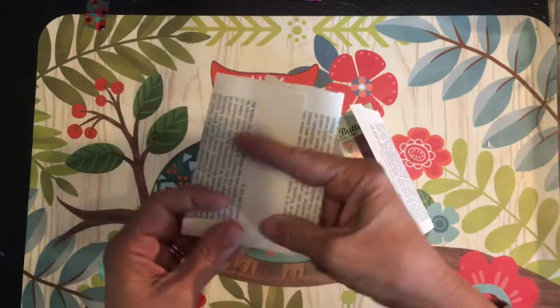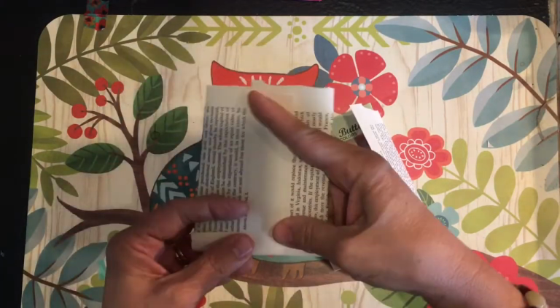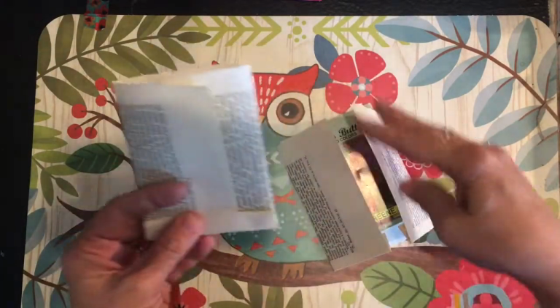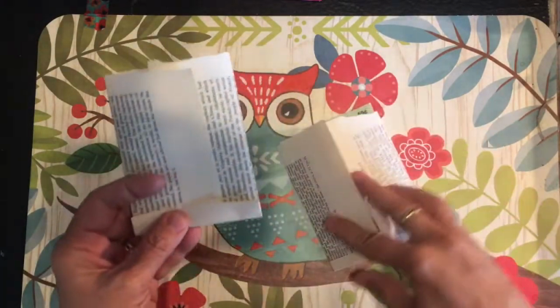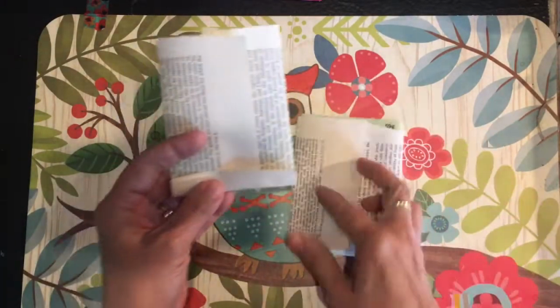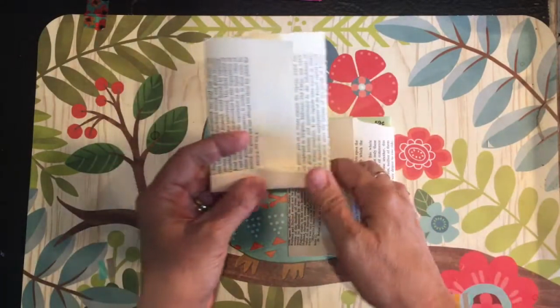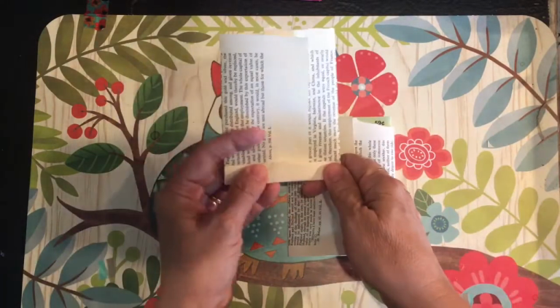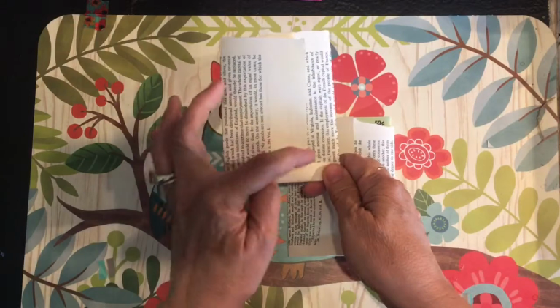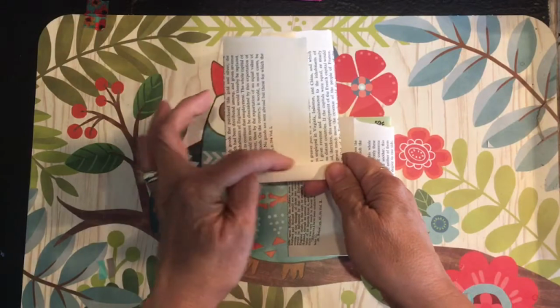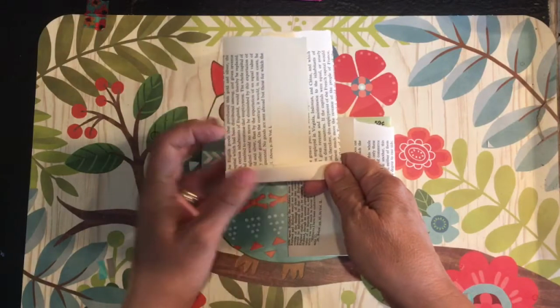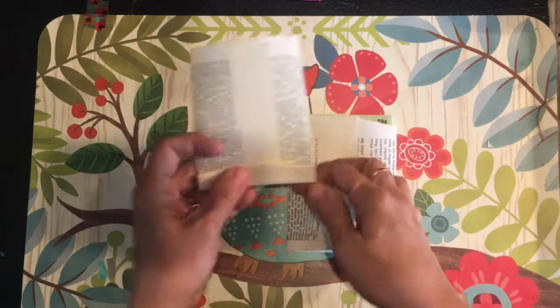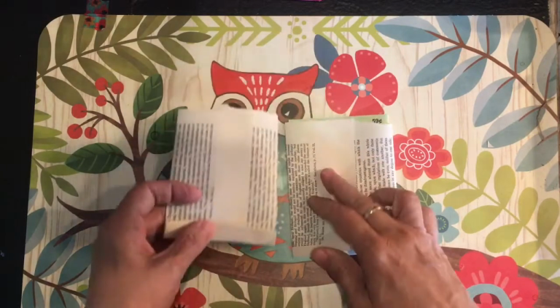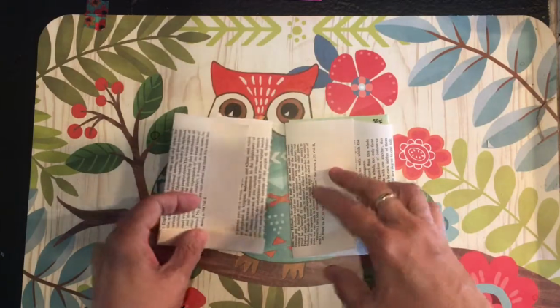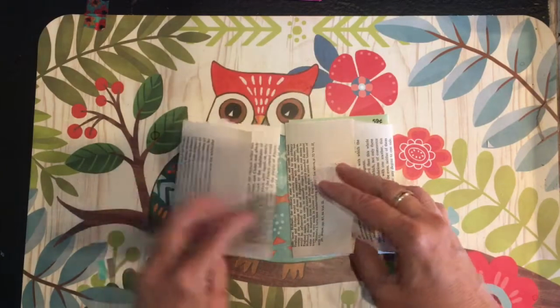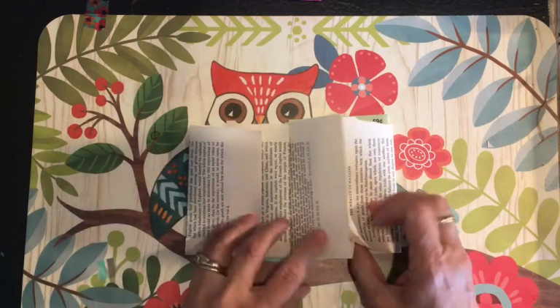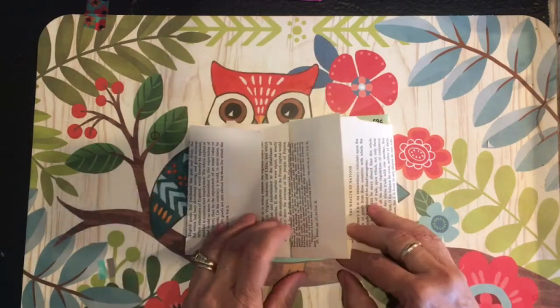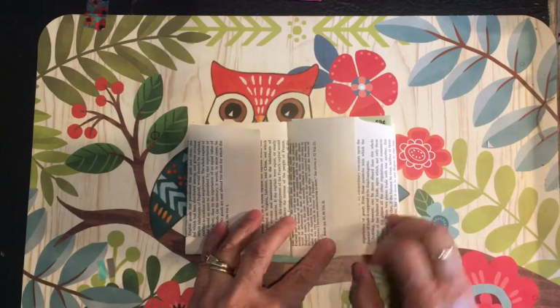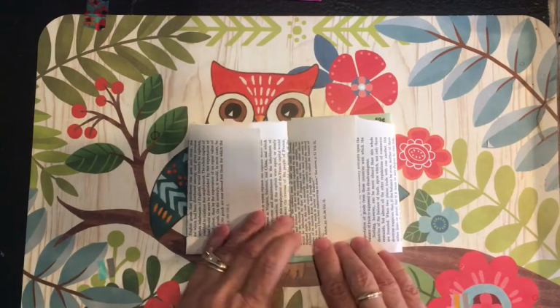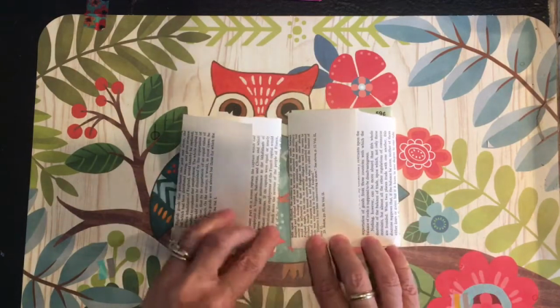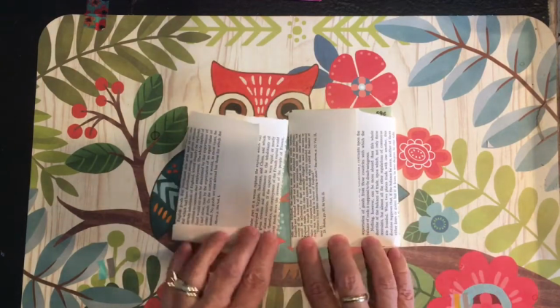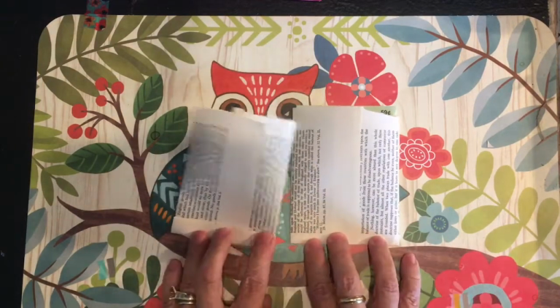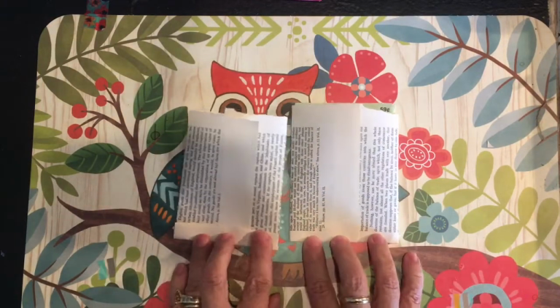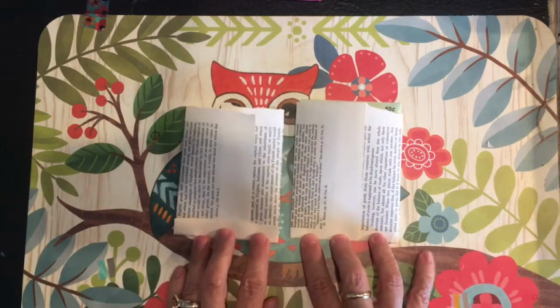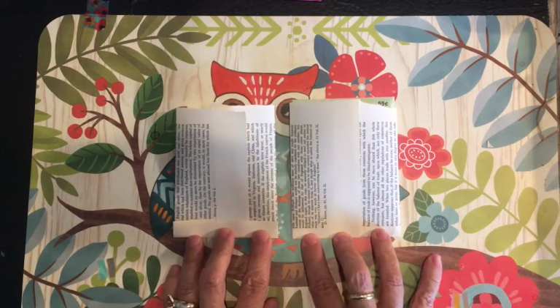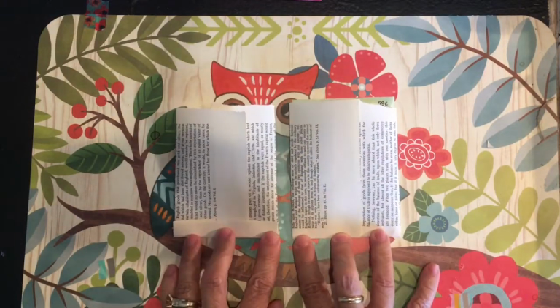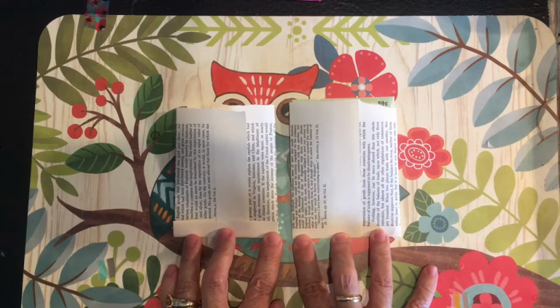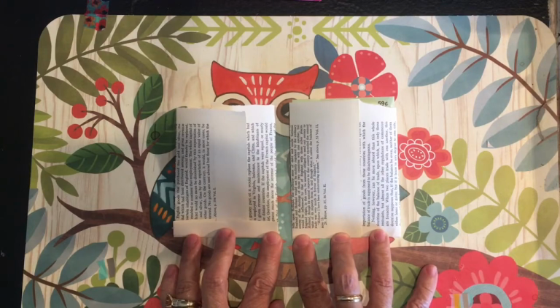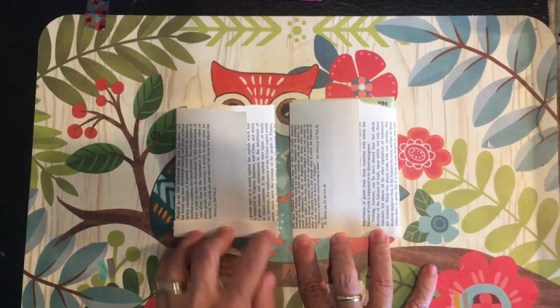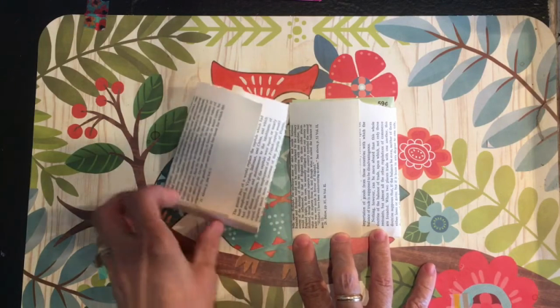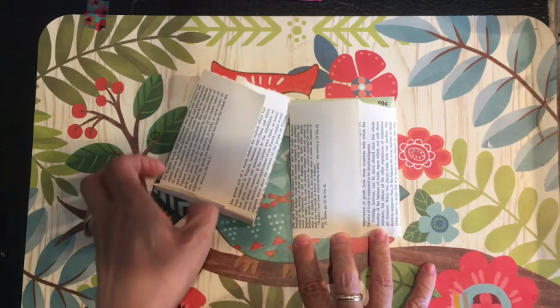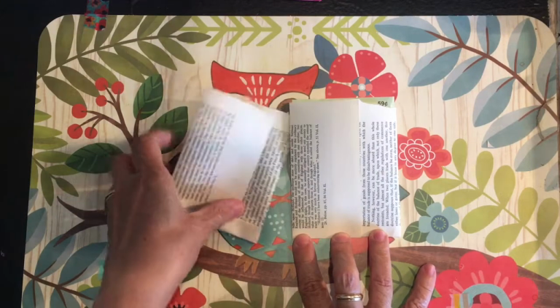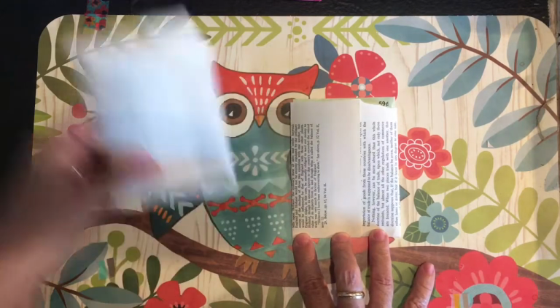I've done it quickly here and it's maybe a little sloppy — you can trim that up or be a little more precise as you're folding. It's really a matter of personal preference.